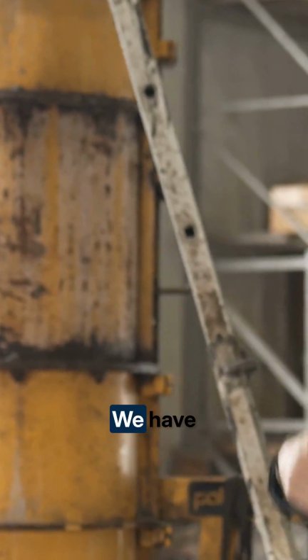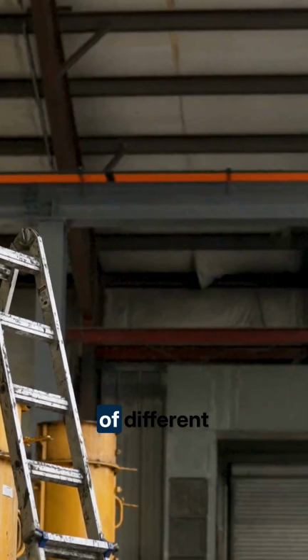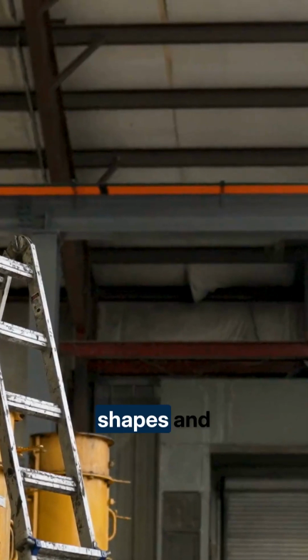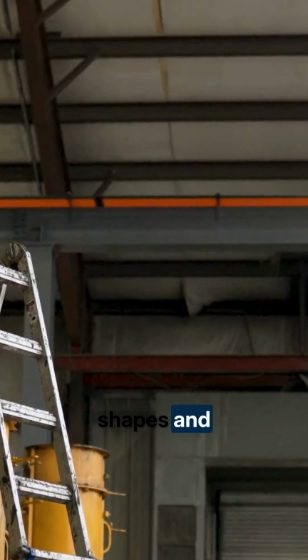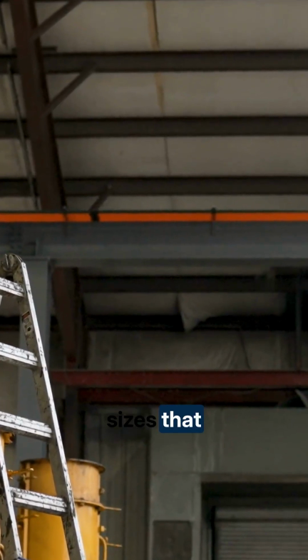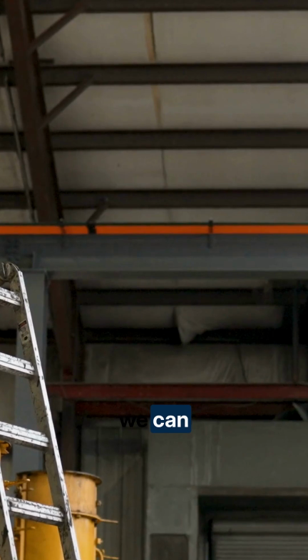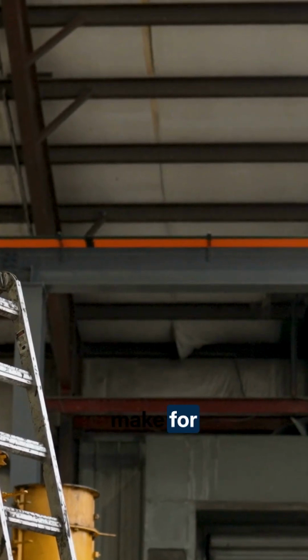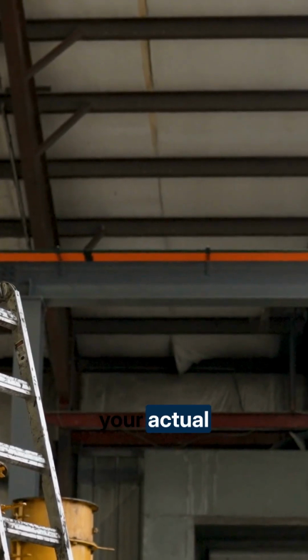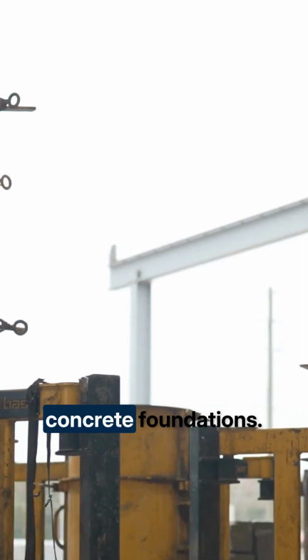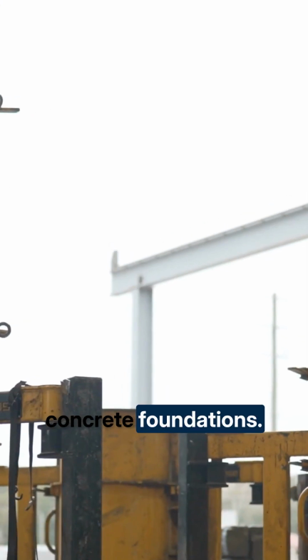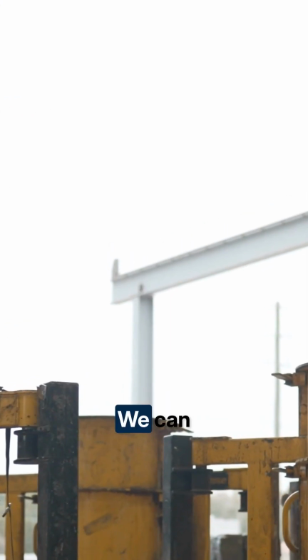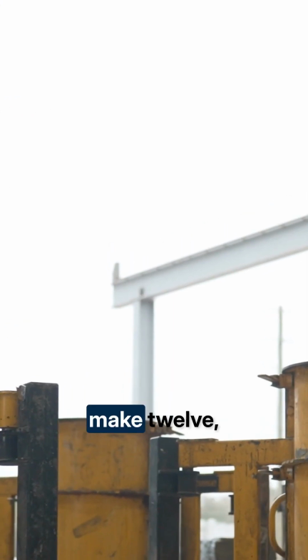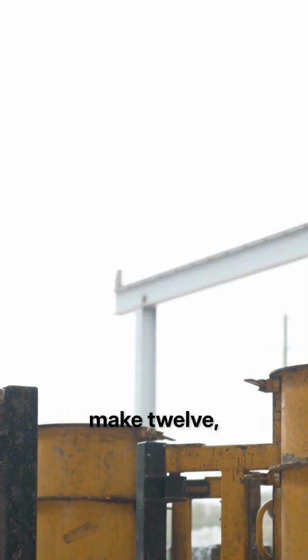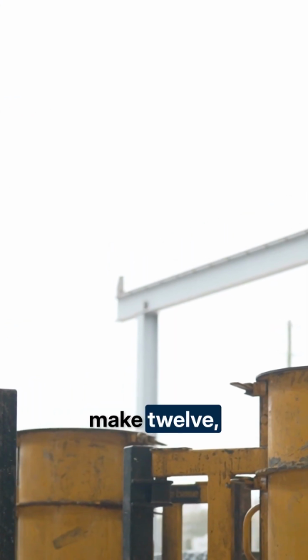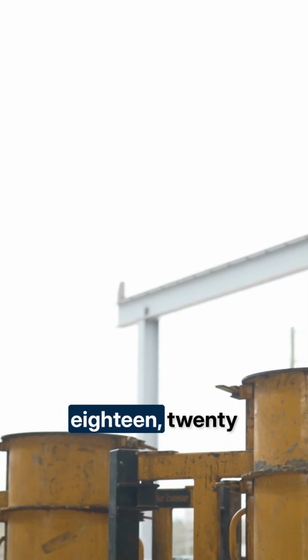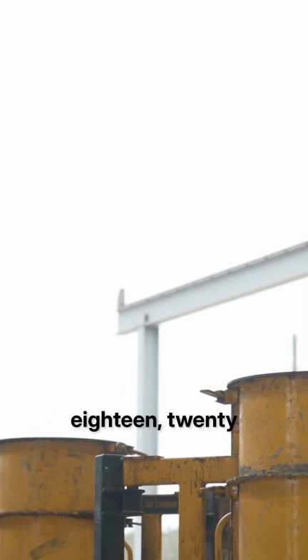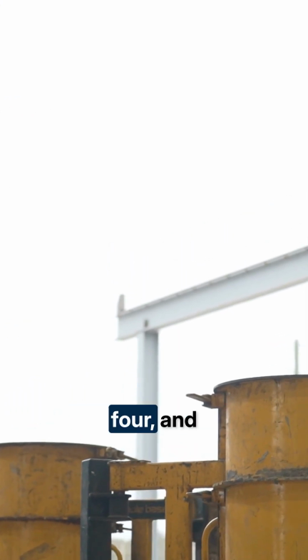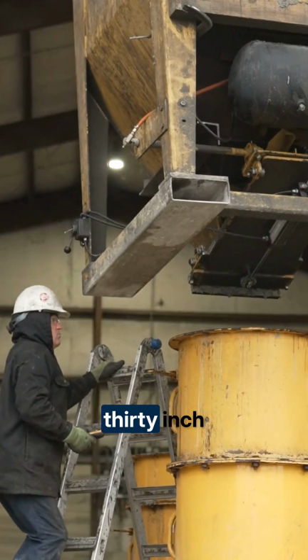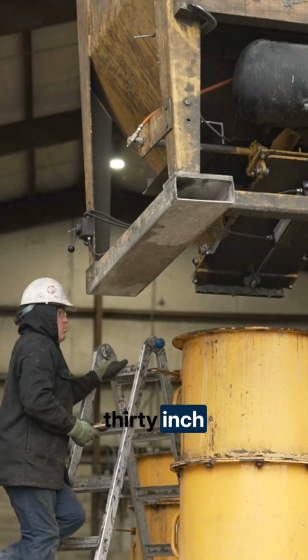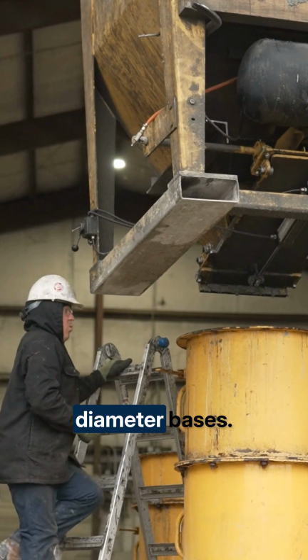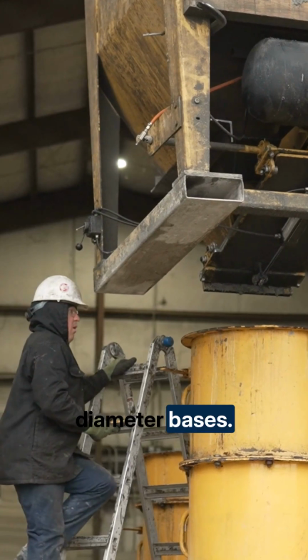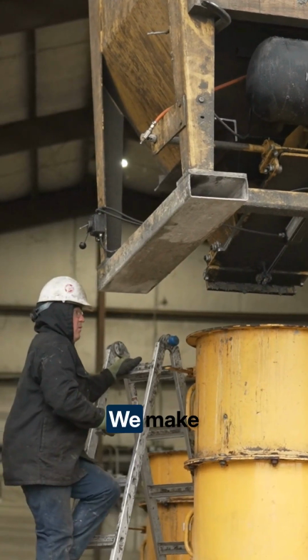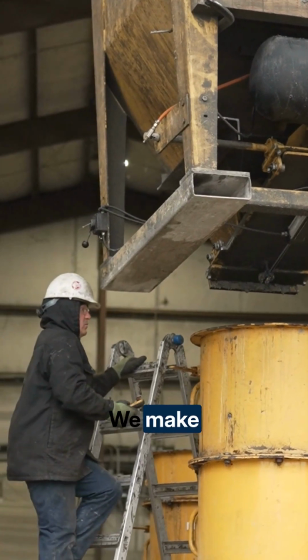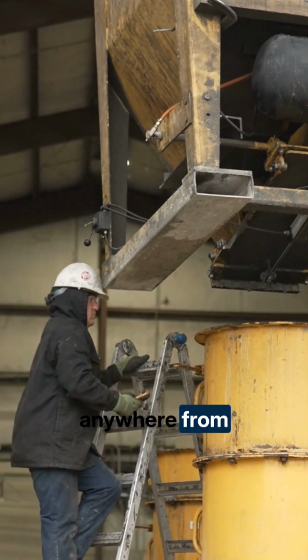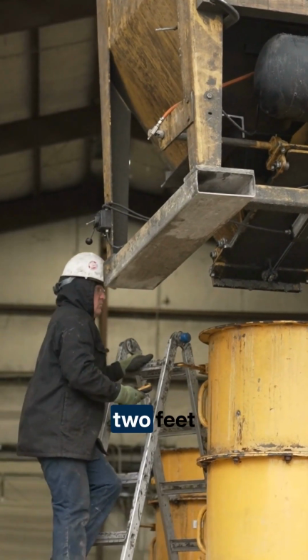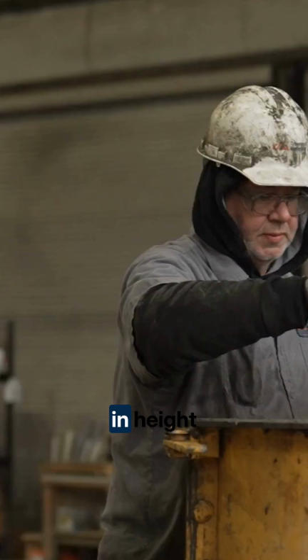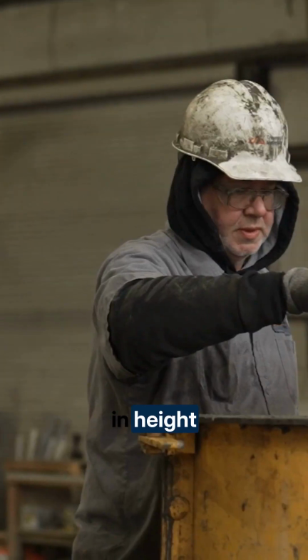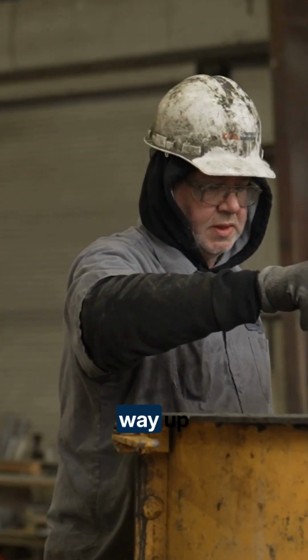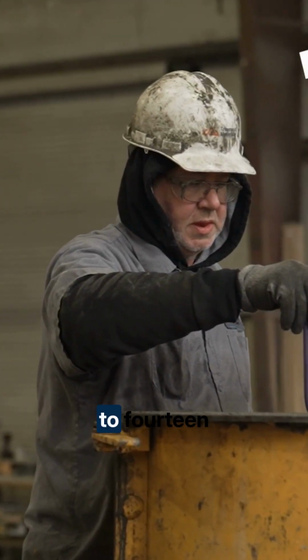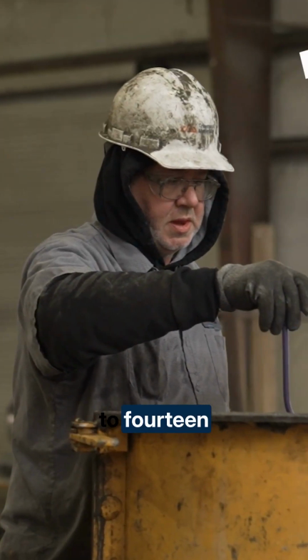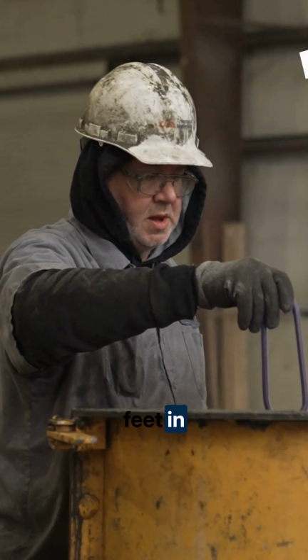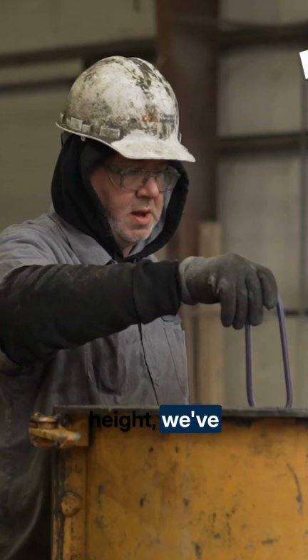We have a lot of different shapes and sizes that we can make for your concrete foundations. We can make 12, 18, 24, and 30 inch diameter bases, anywhere from two feet in height all the way up to 14 feet in height.